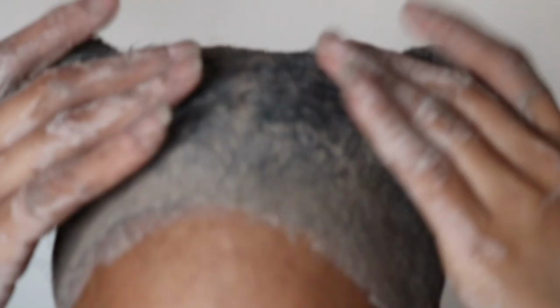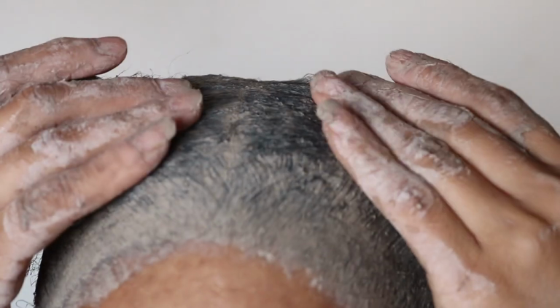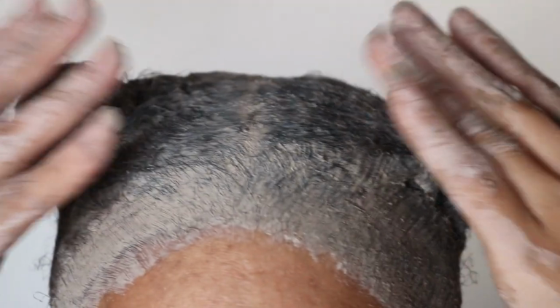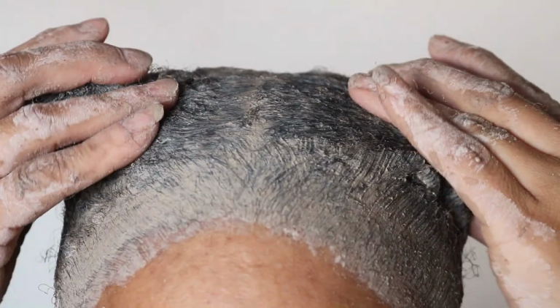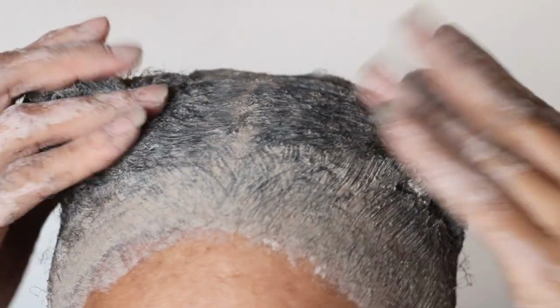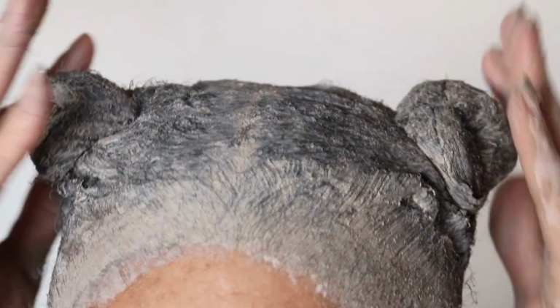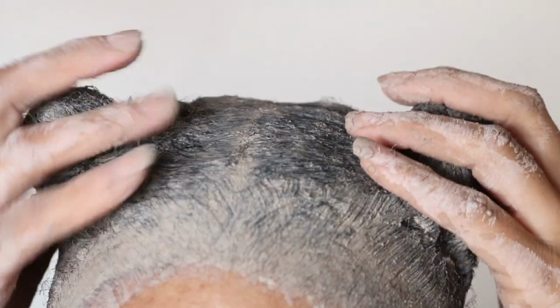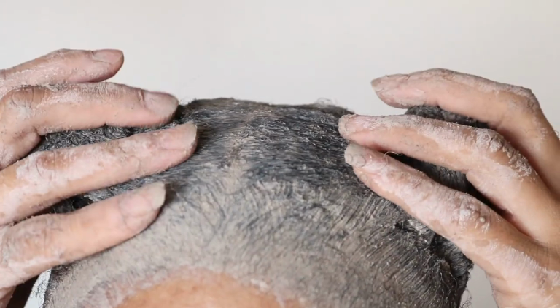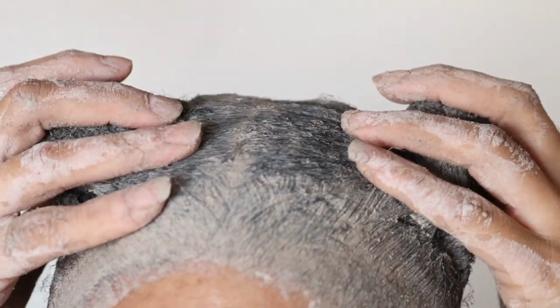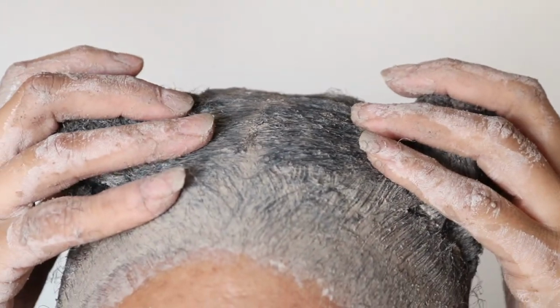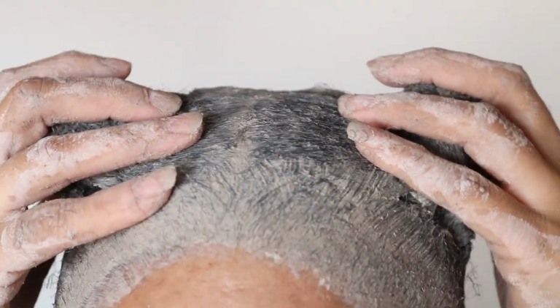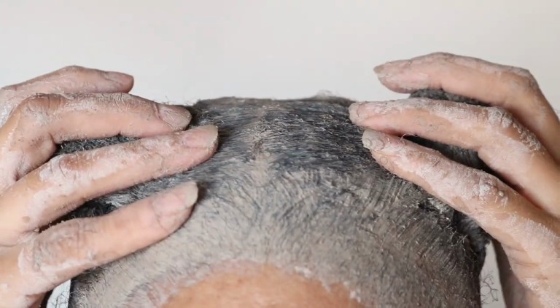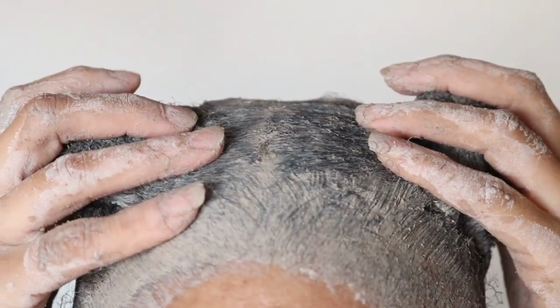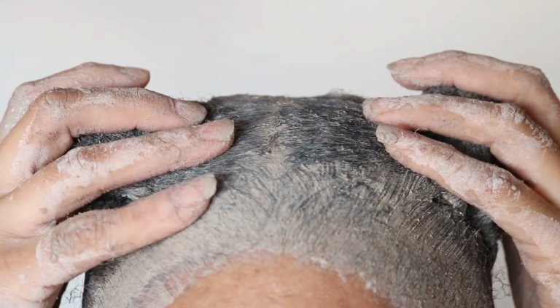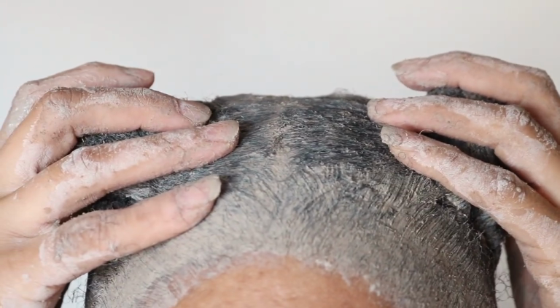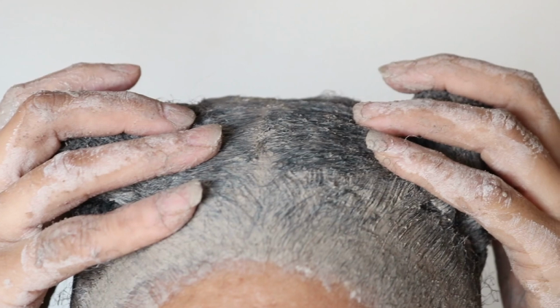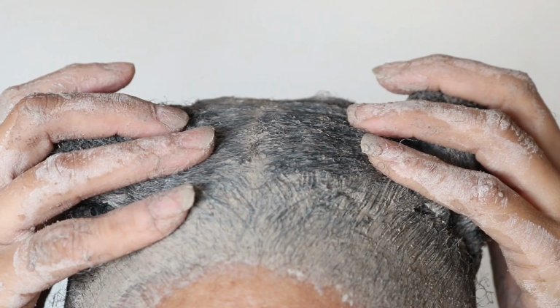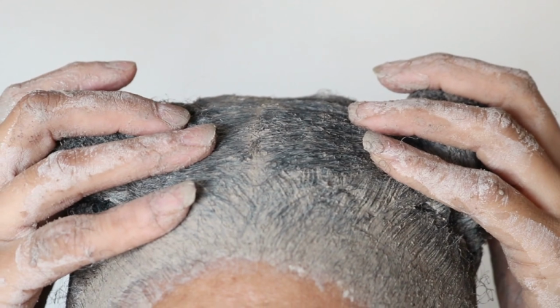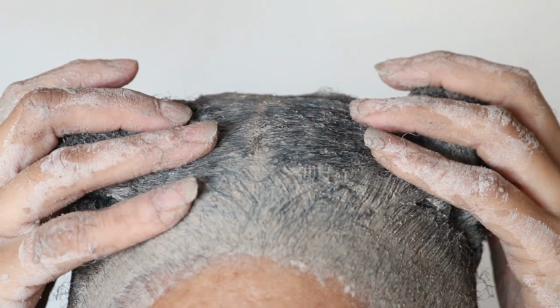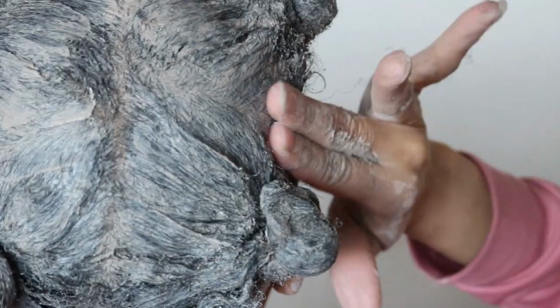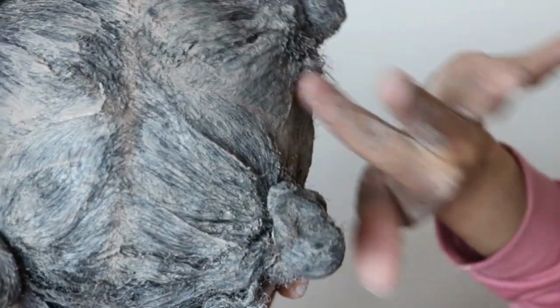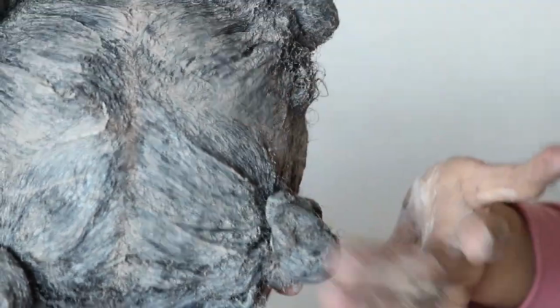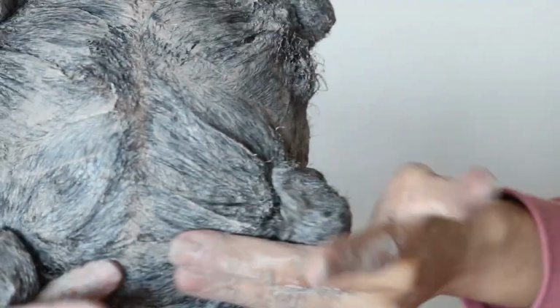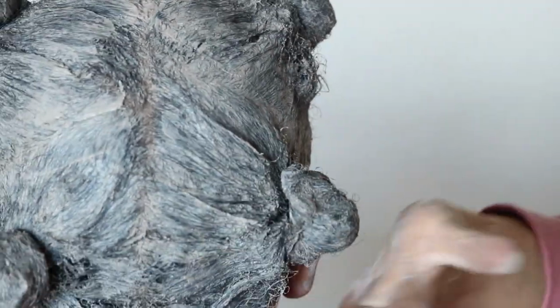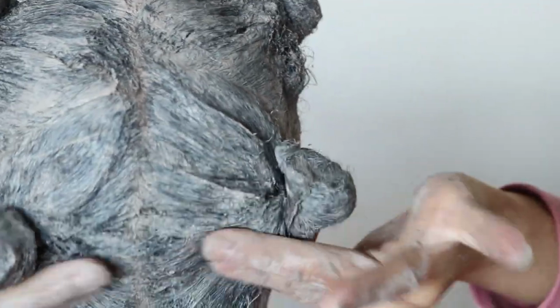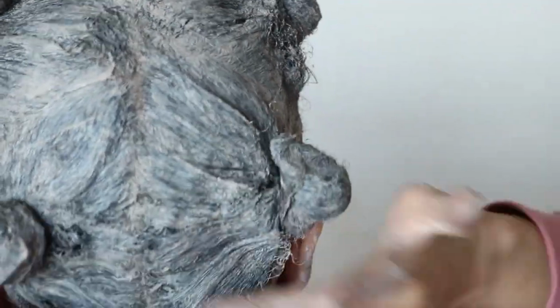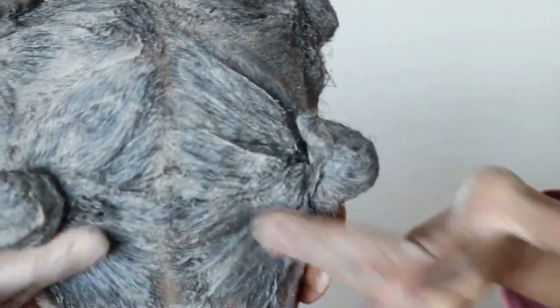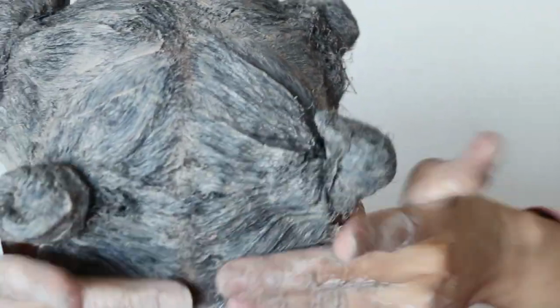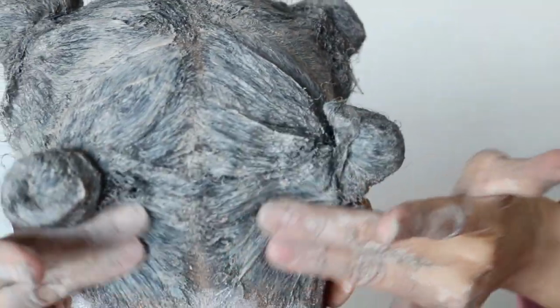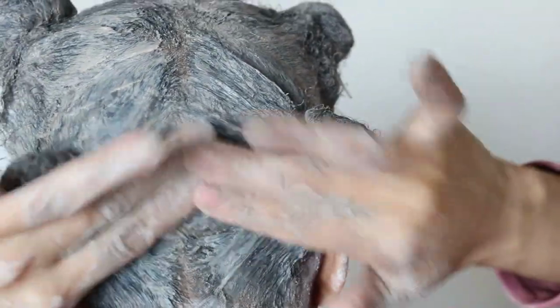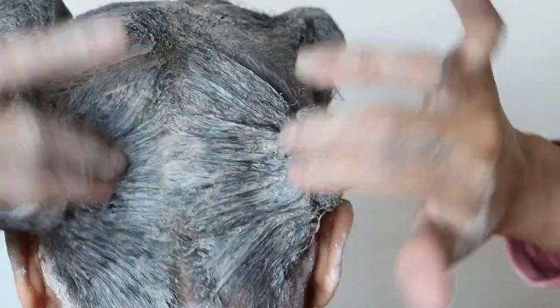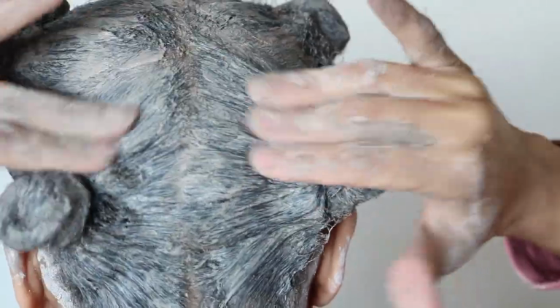I left the clay mask on my hair for almost three hours, and that's only because I was not in any rush to wash it out. But for best practices, it is said to leave it on your hair for up to 30 minutes.